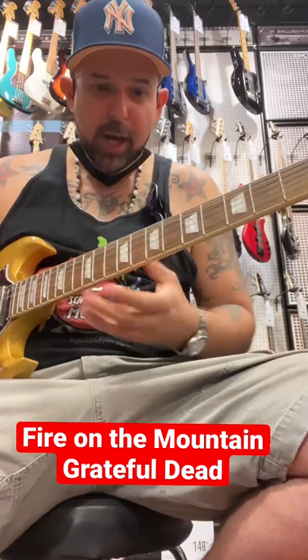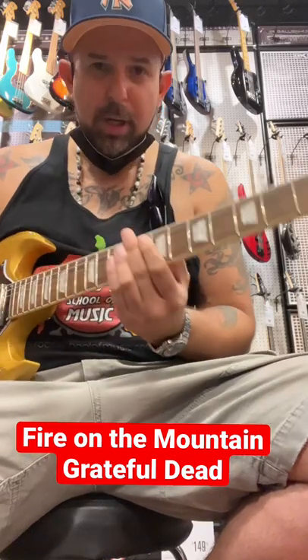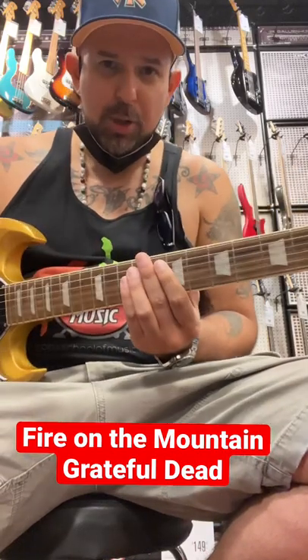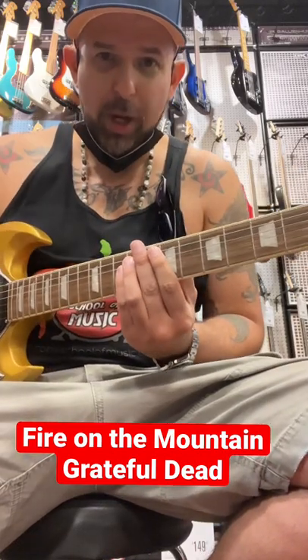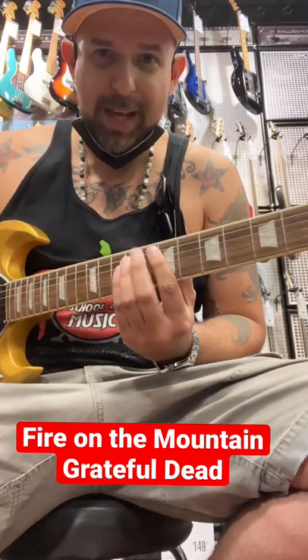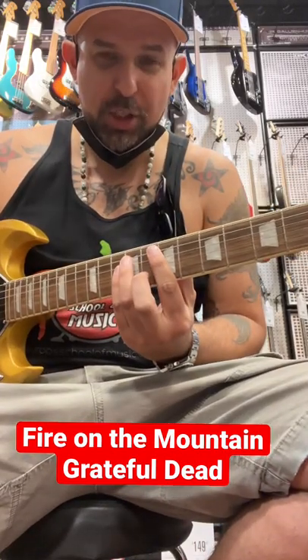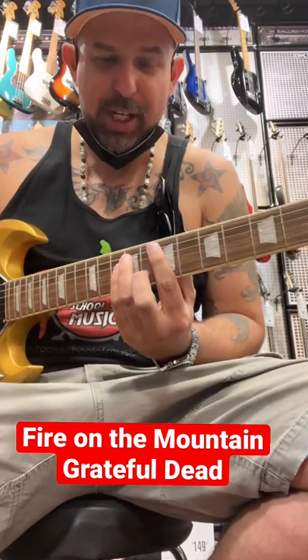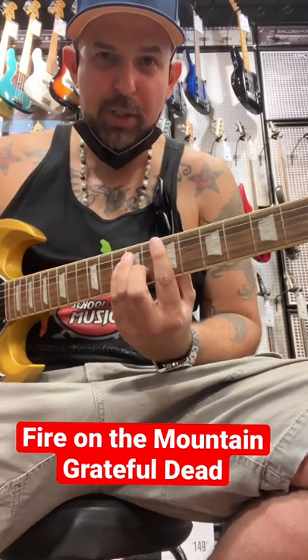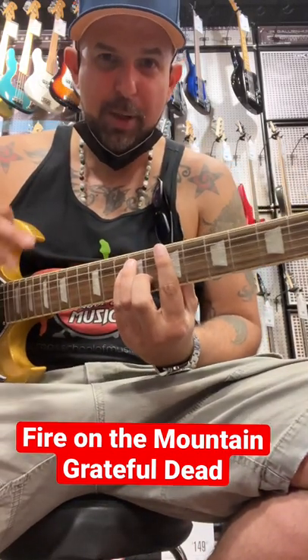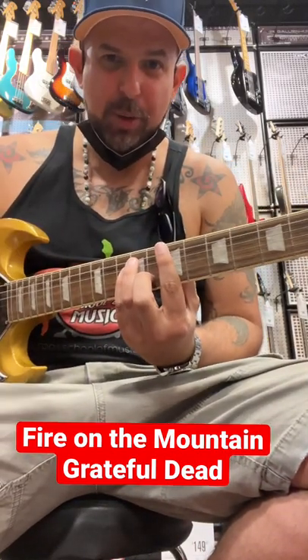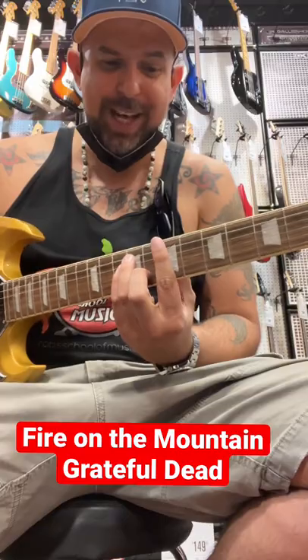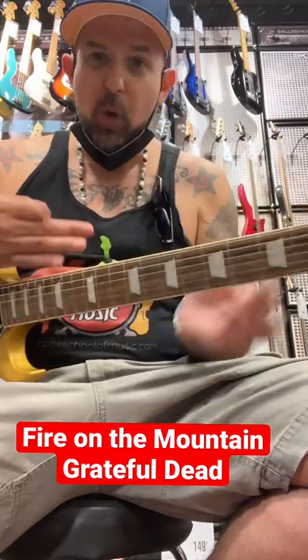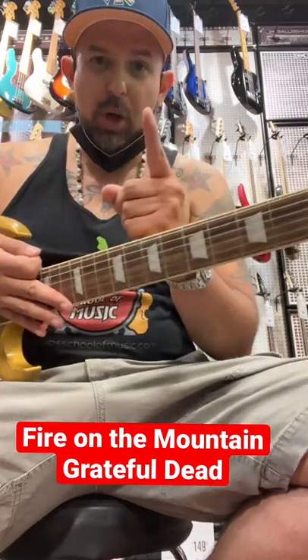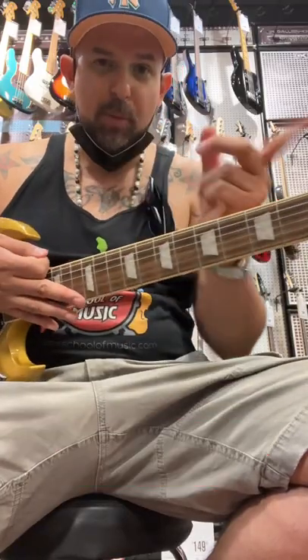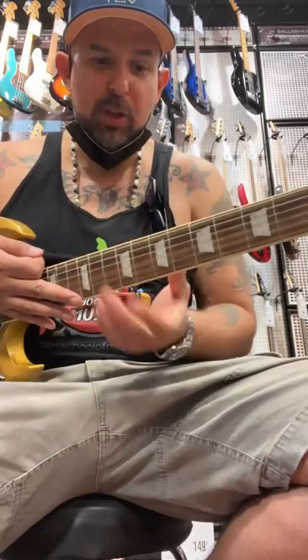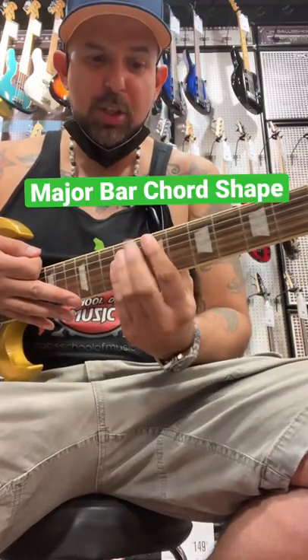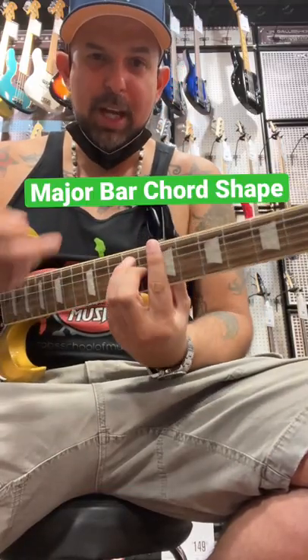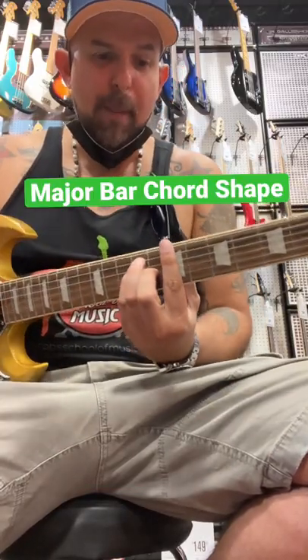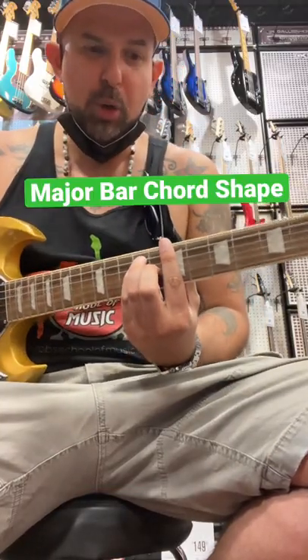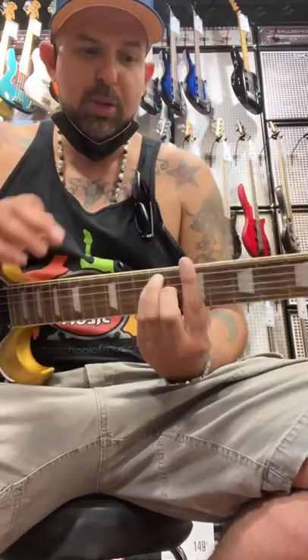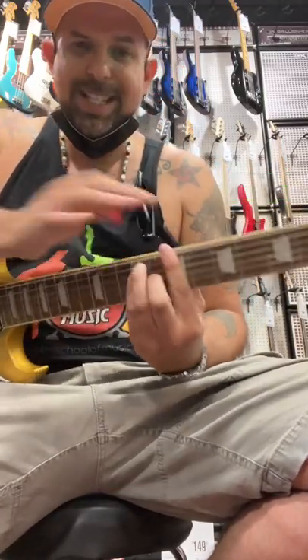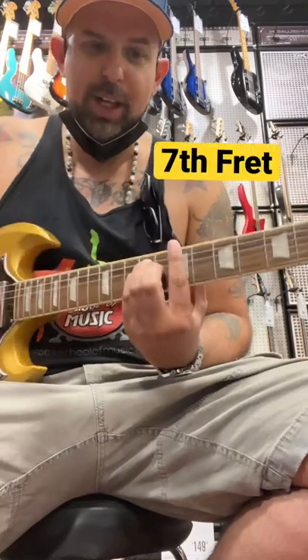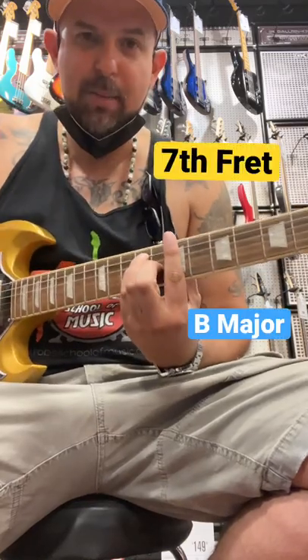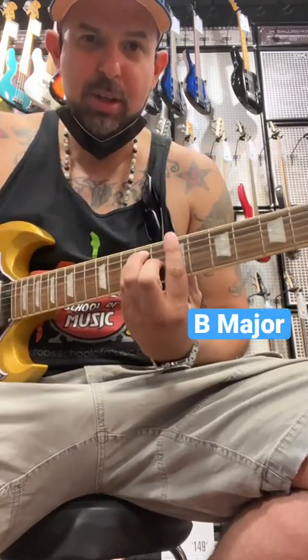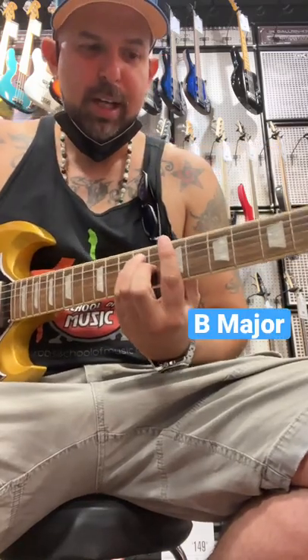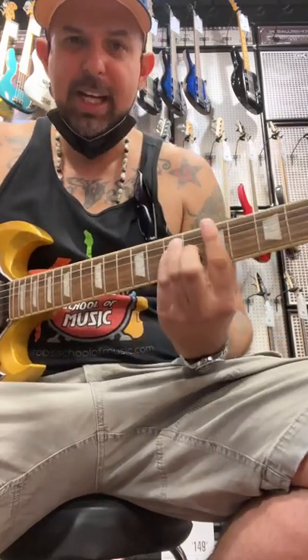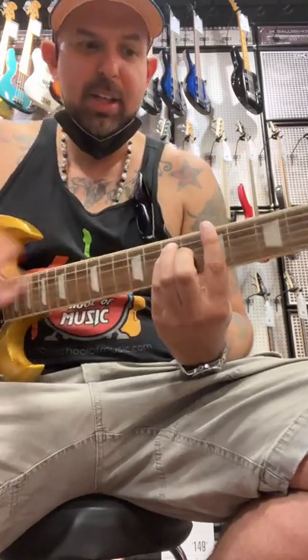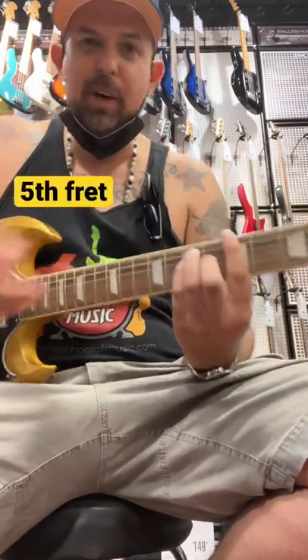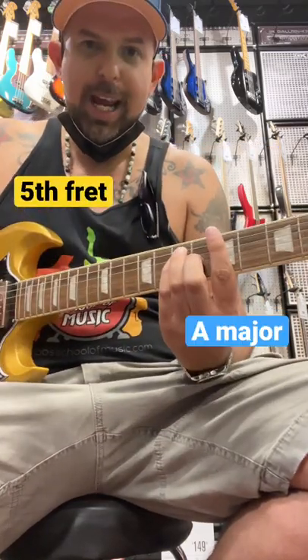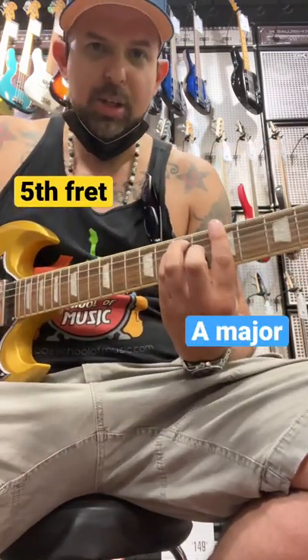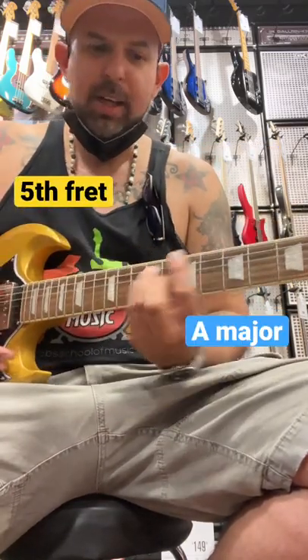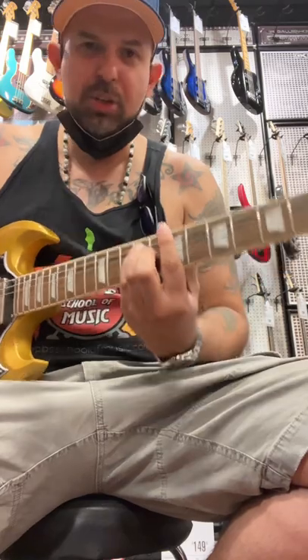Hey now, Rob here — Rob's Blues Music Quick Tip at Guitar Center. We're going to do Fire on the Mountain by the Grateful Dead. We need one shape and we move it in two positions. A major bar chord shape starting on the 7th fret — that's a B major. Slide it down to the 5th fret — A major. That's a whole song.